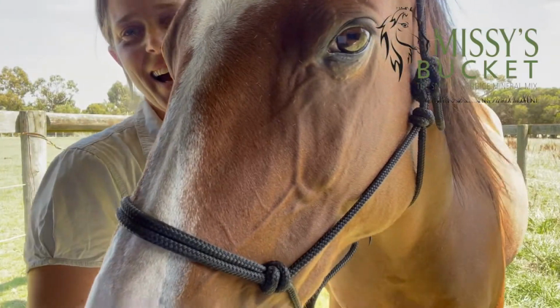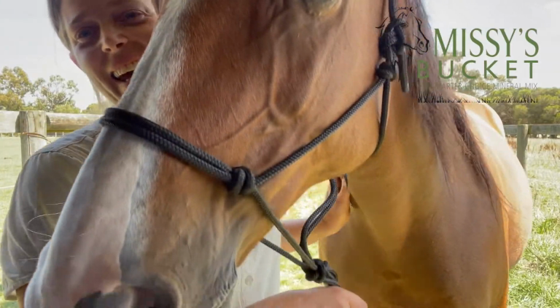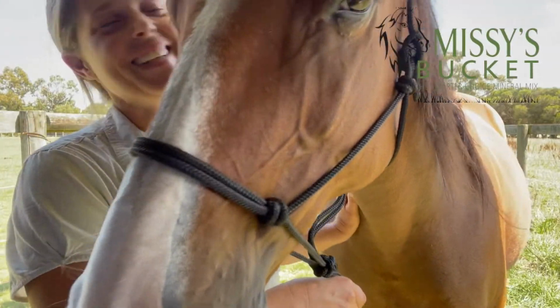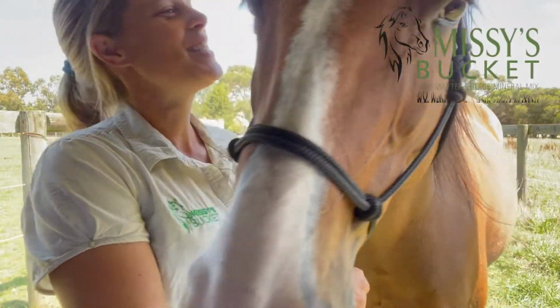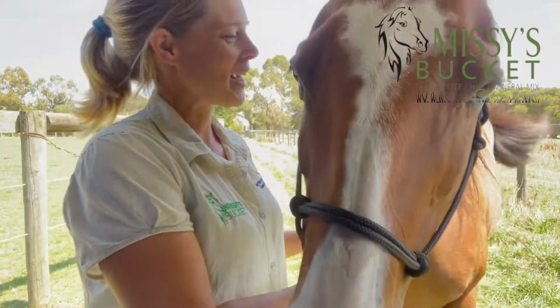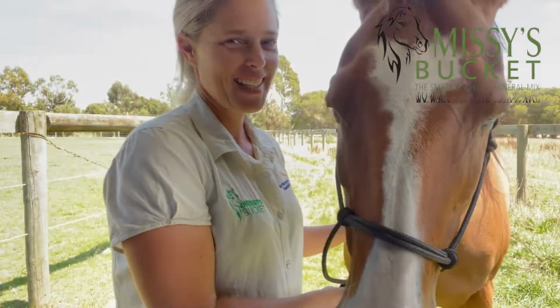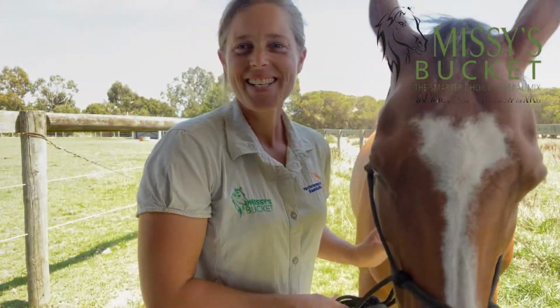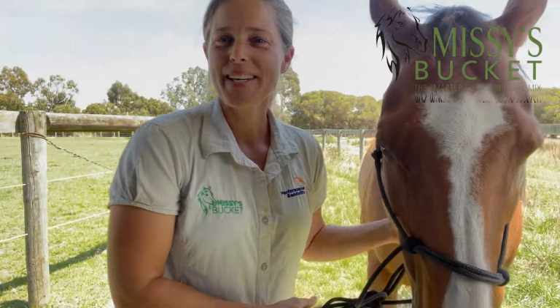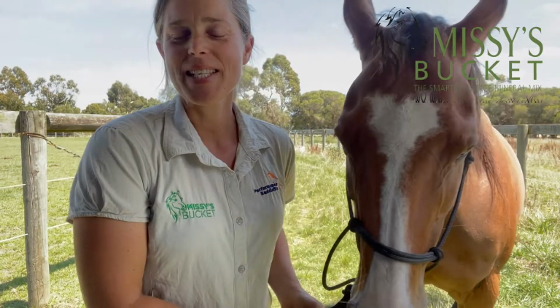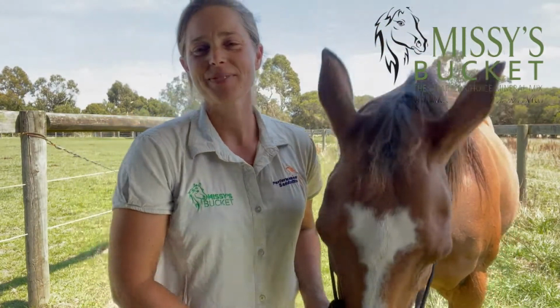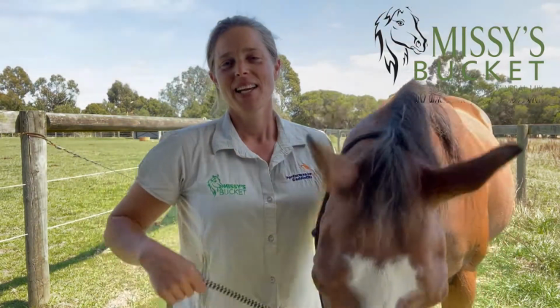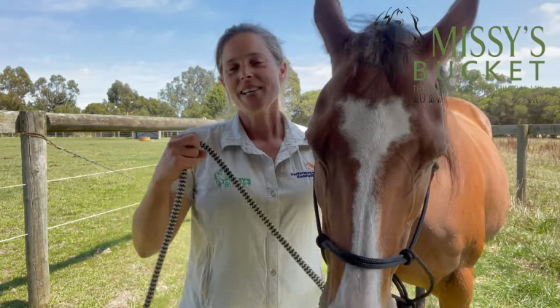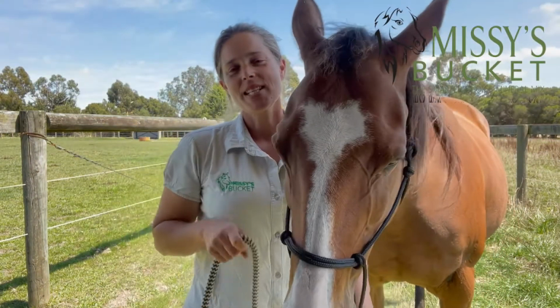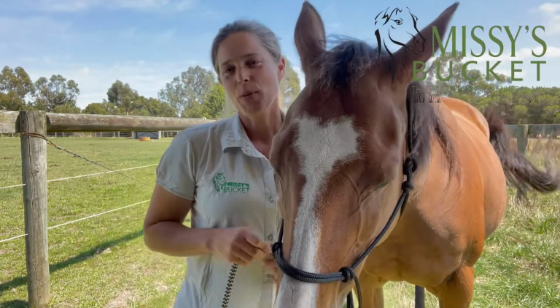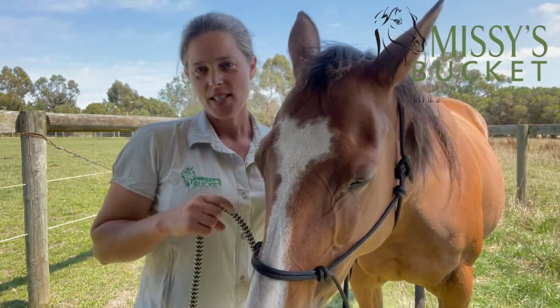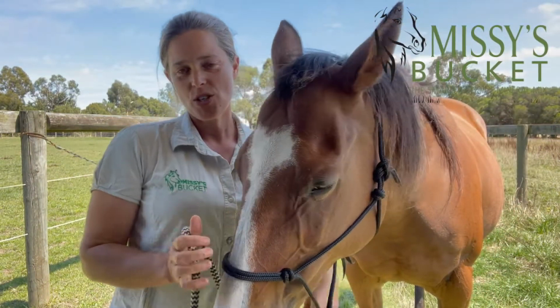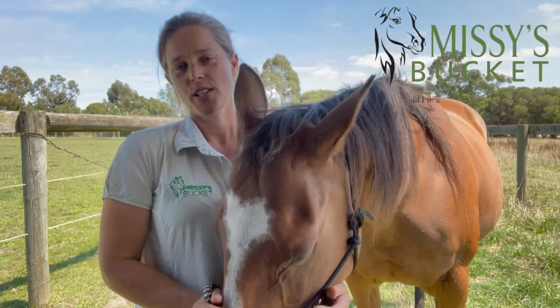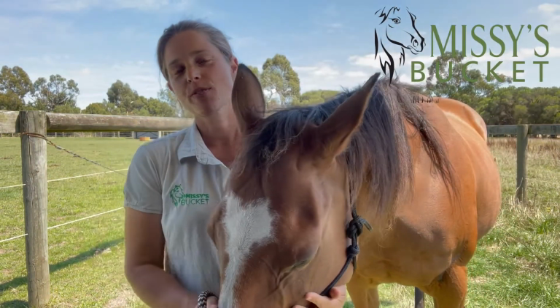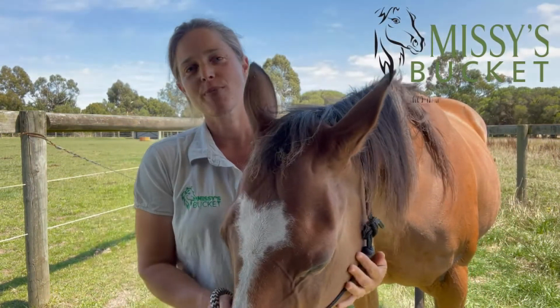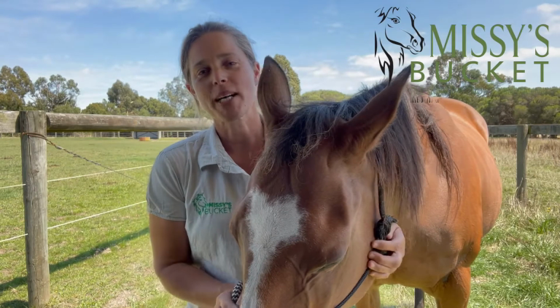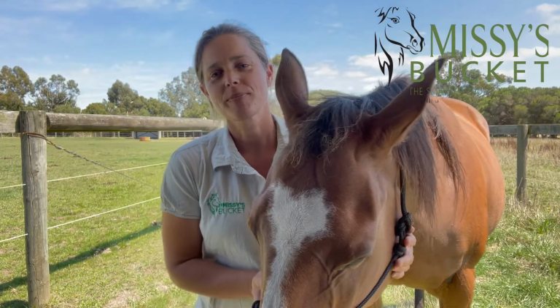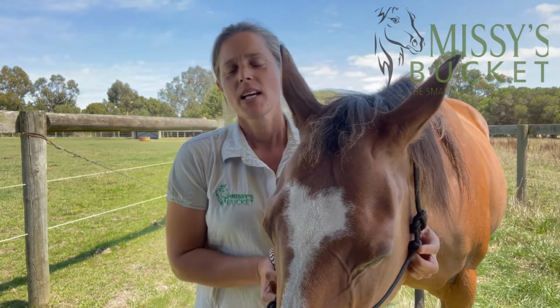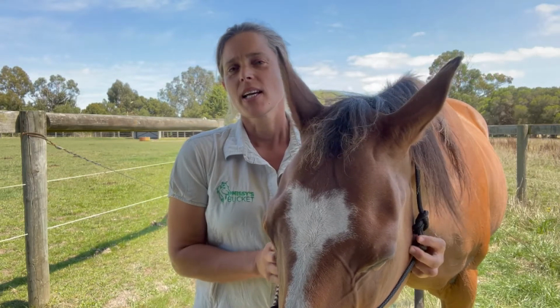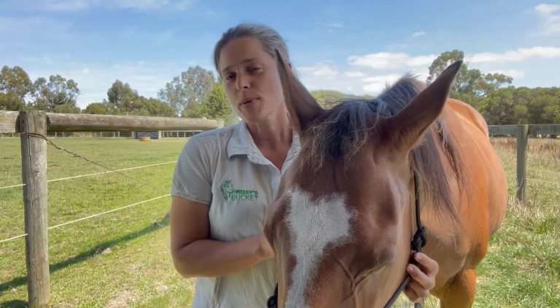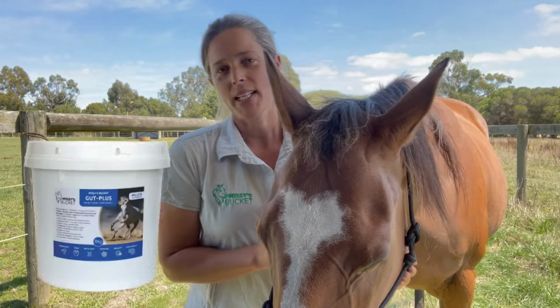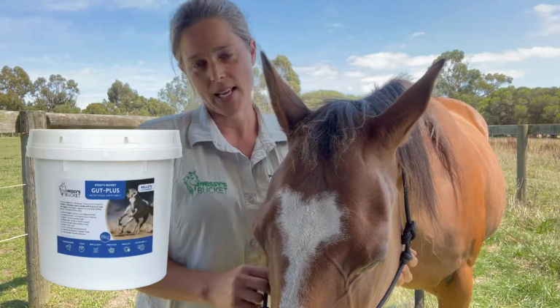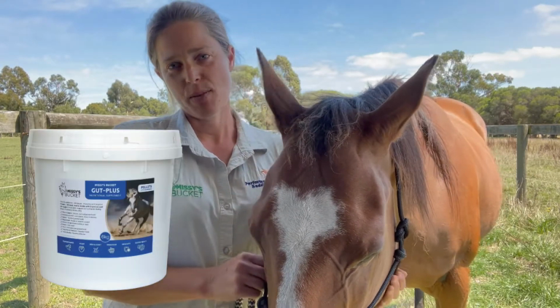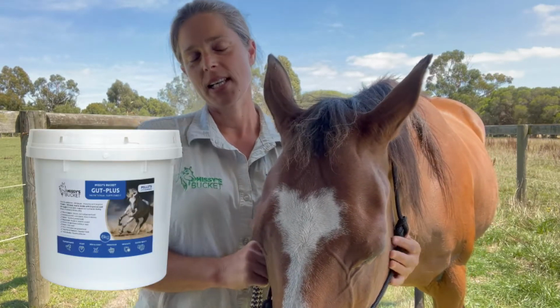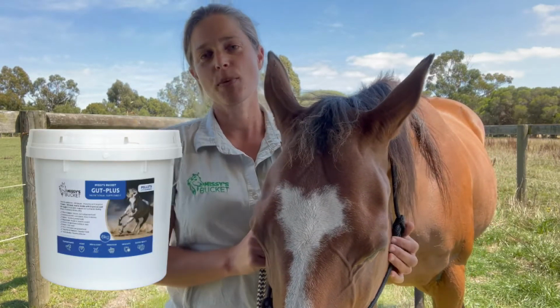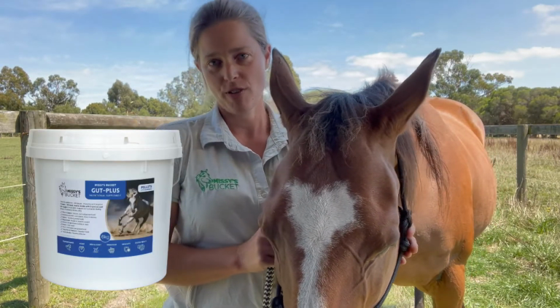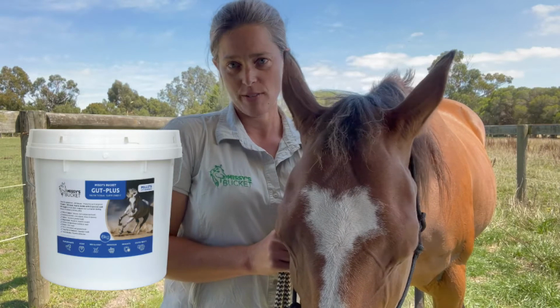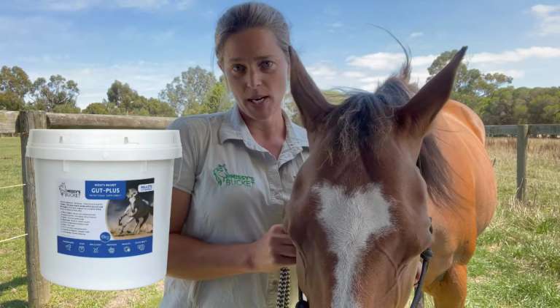Hi there! Zoe here from Missy's Bucket. I just wanted to take the opportunity to introduce you to the newest version of Missy's Bucket. It's called Missy's Bucket Gut Plus and it's basically a supercharged version of Missy's Bucket.